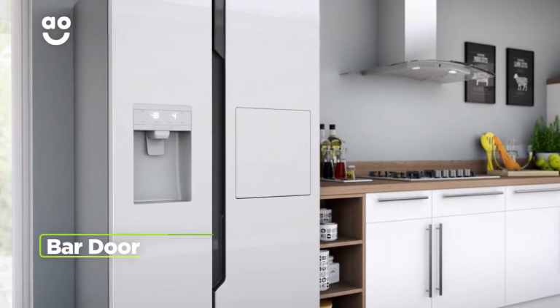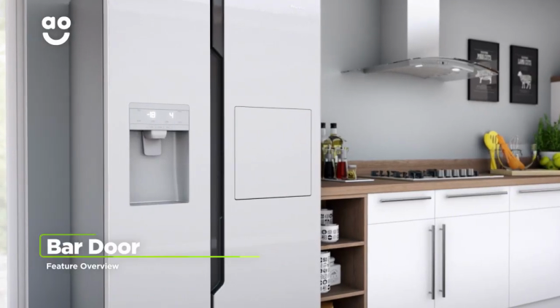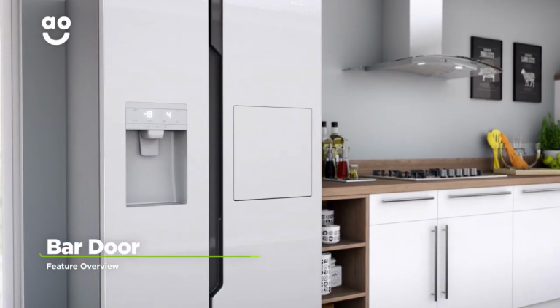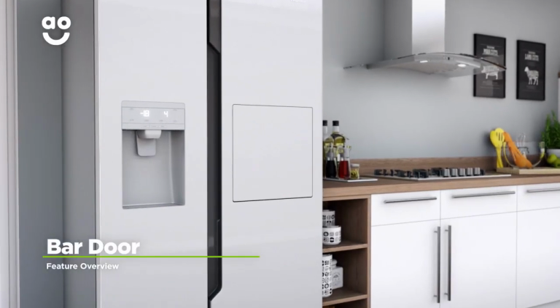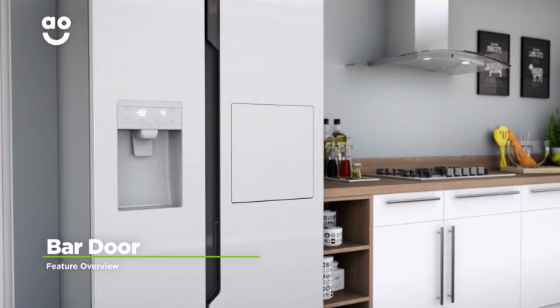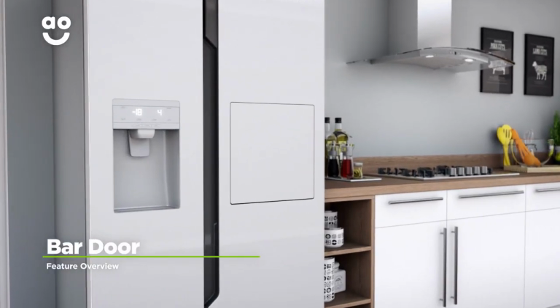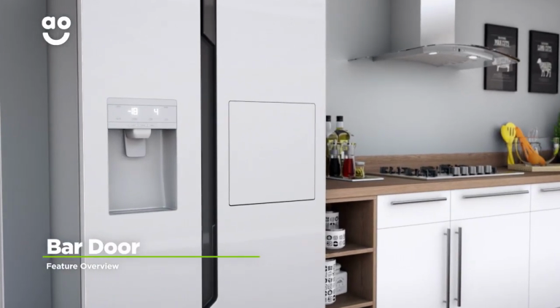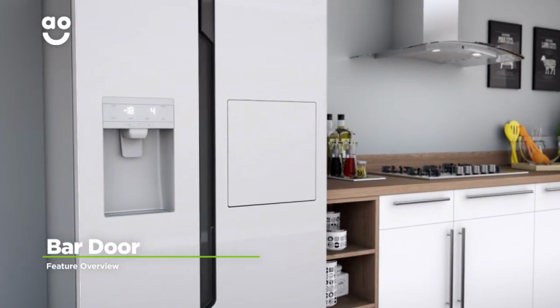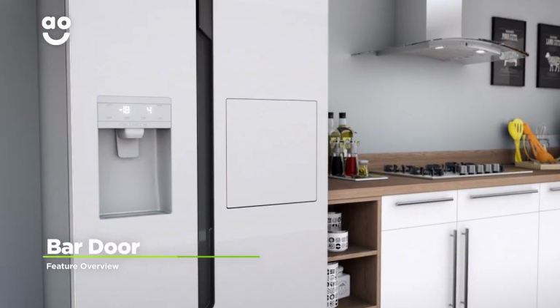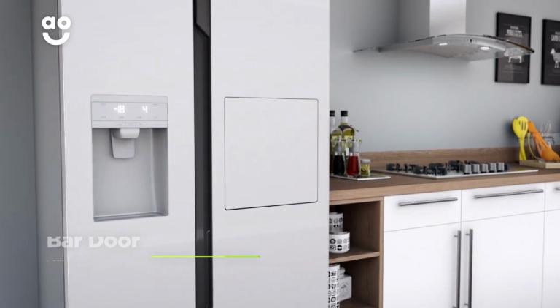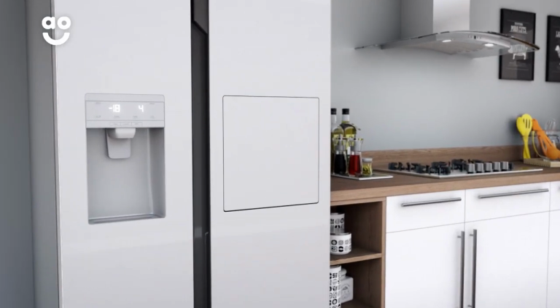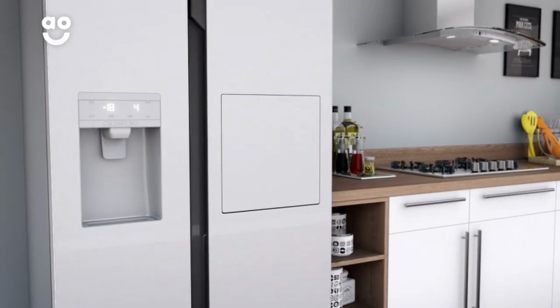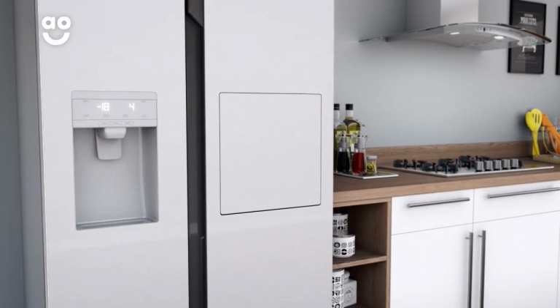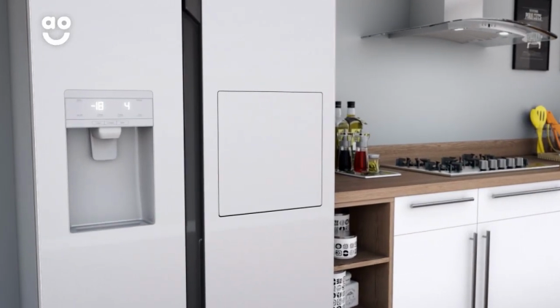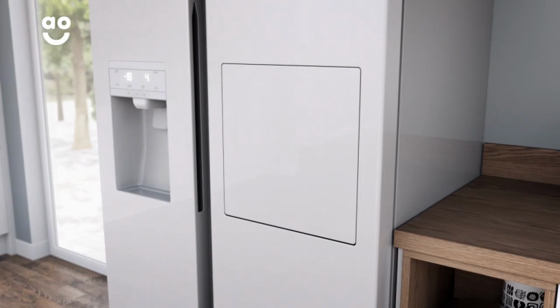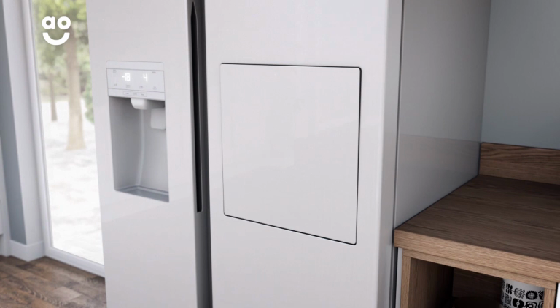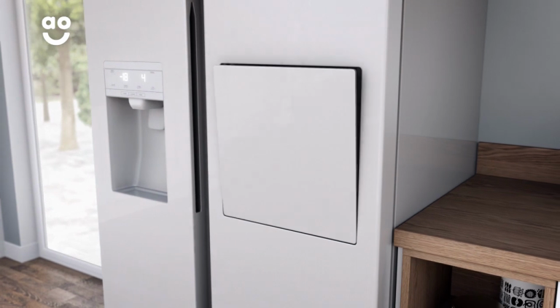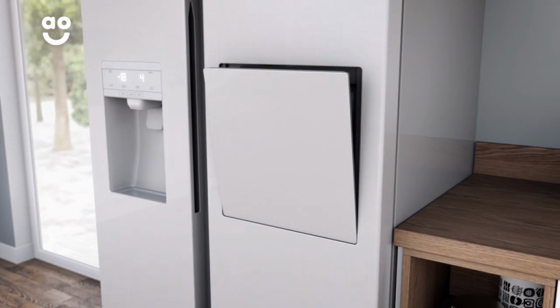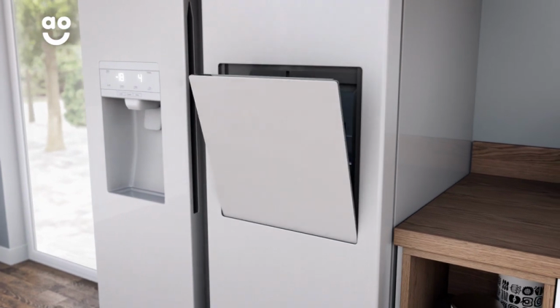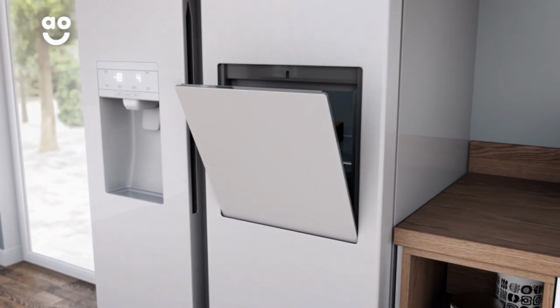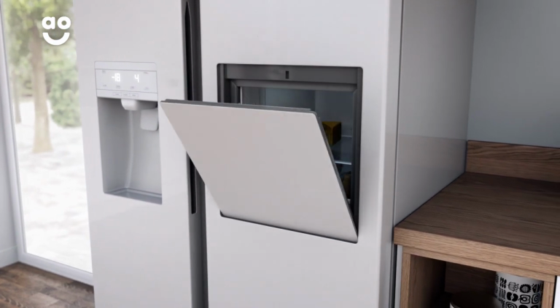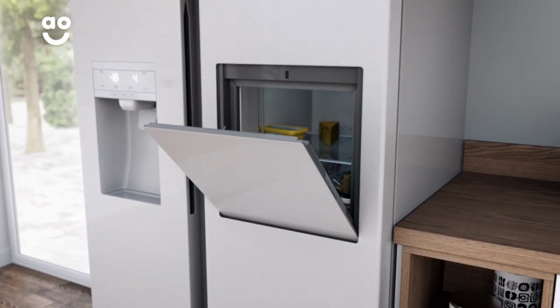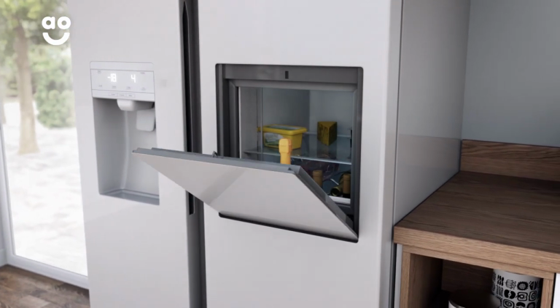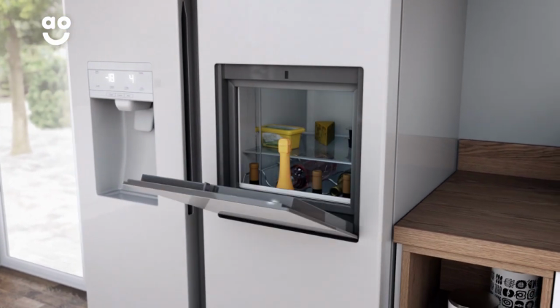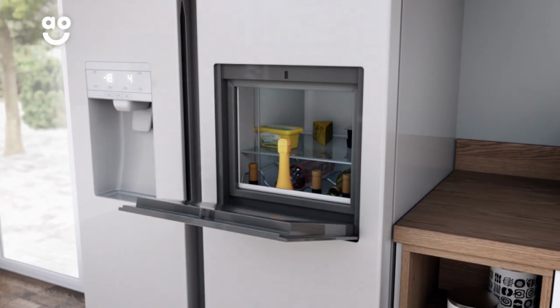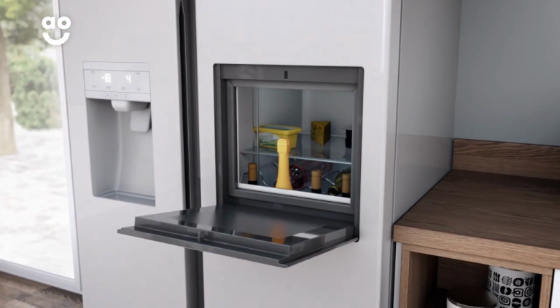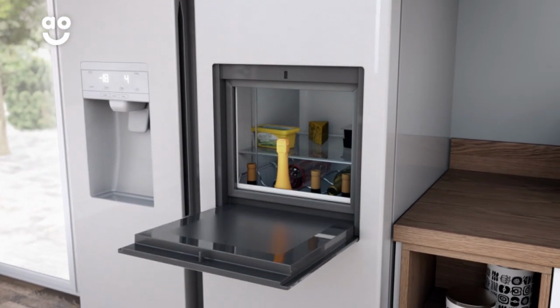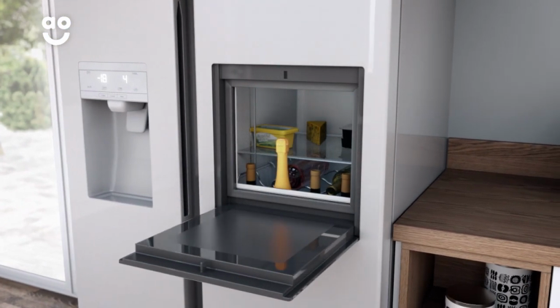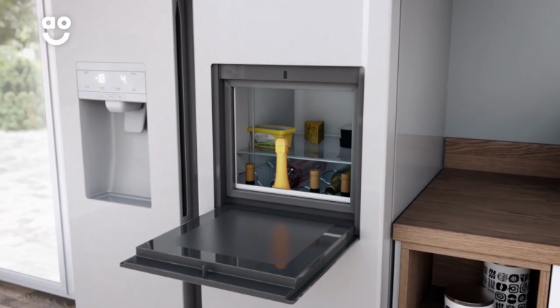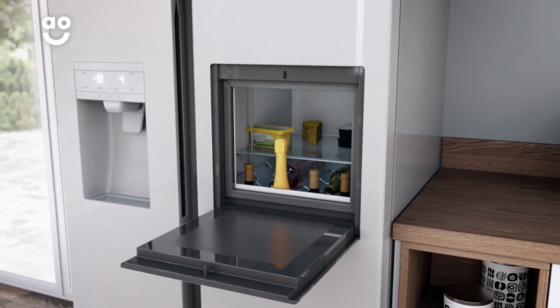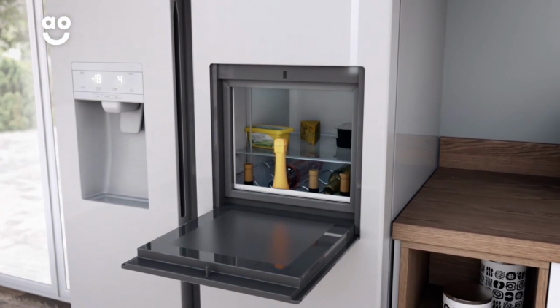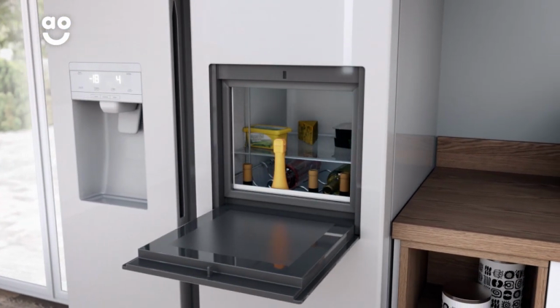Hisense's bar door gives you quick and easy access to all your favourite drinks. With a simple touch, the panel will open, and all you need to do is lower it down to reveal the drinks inside.